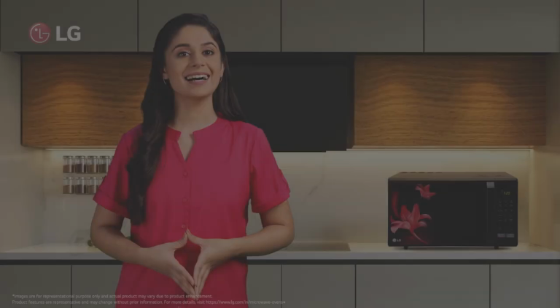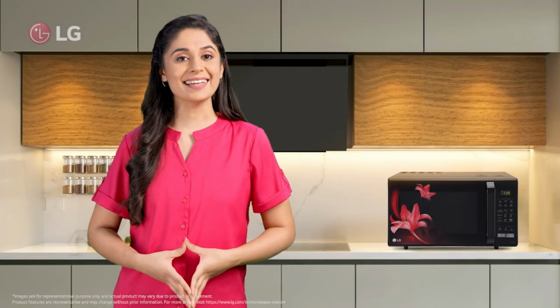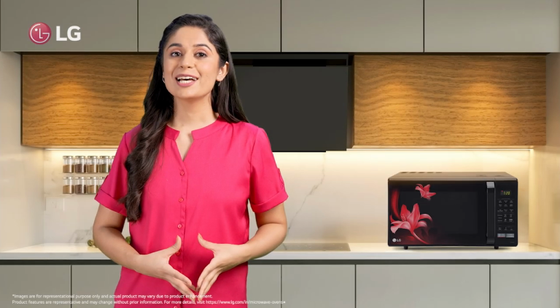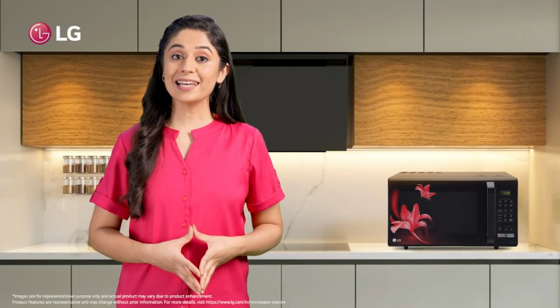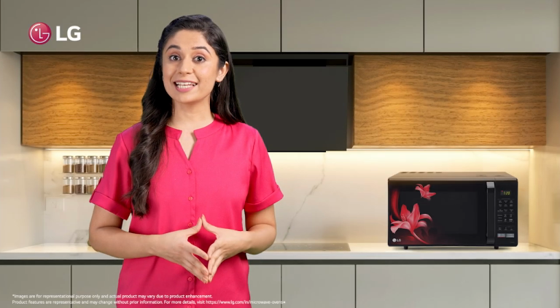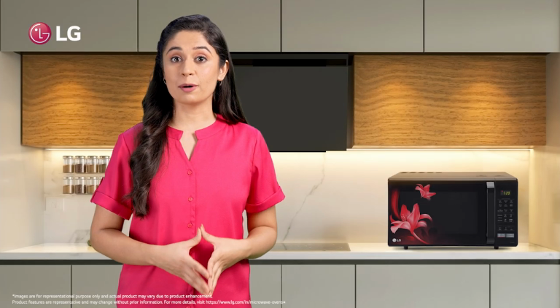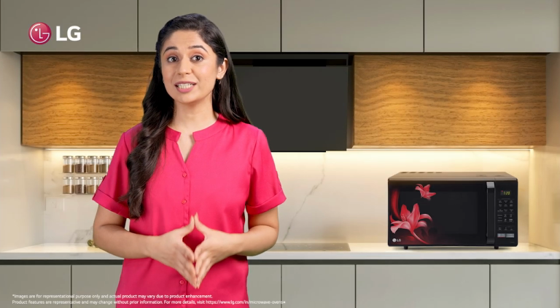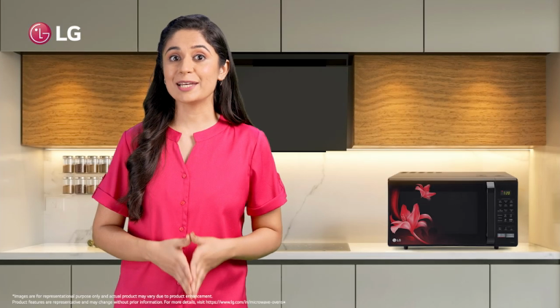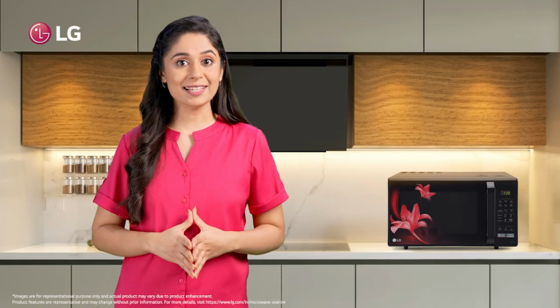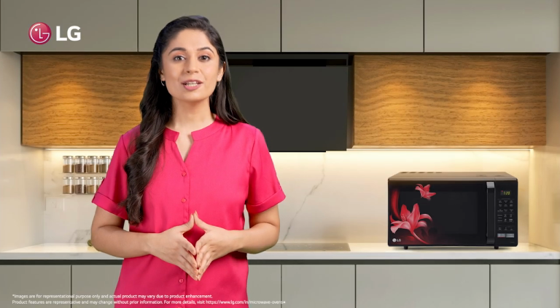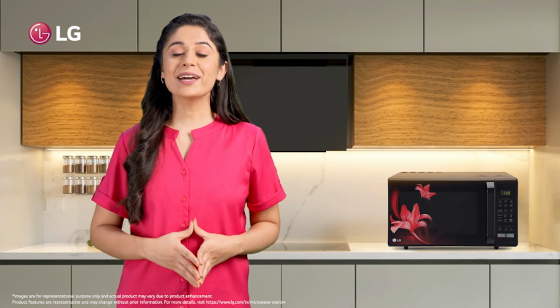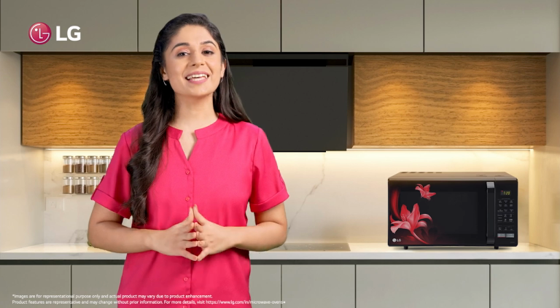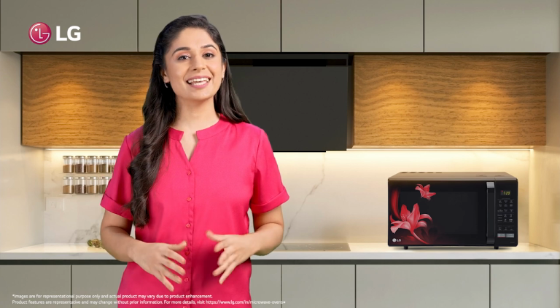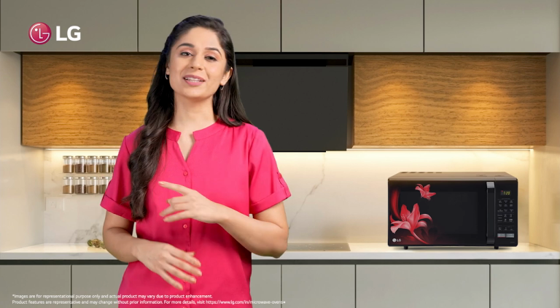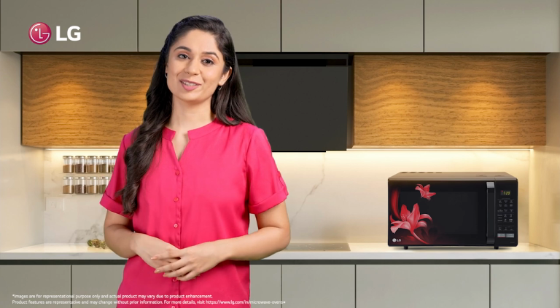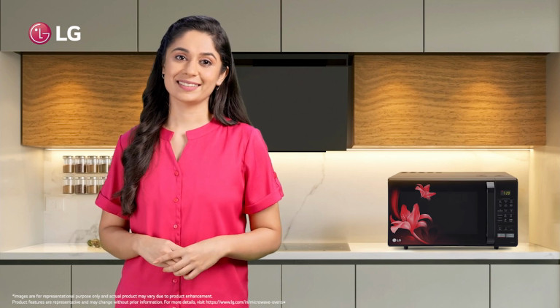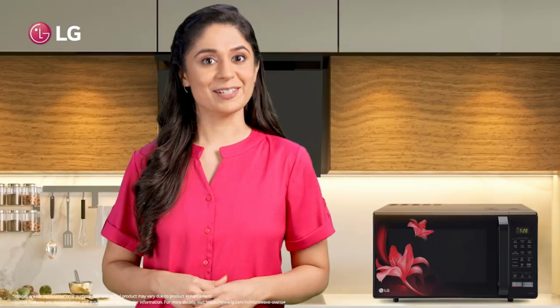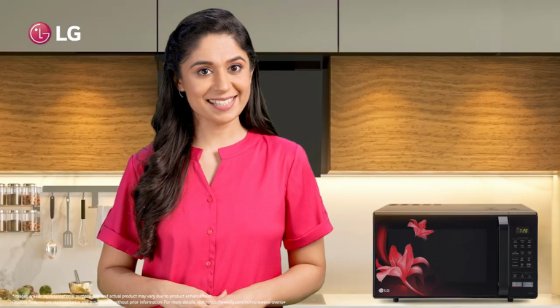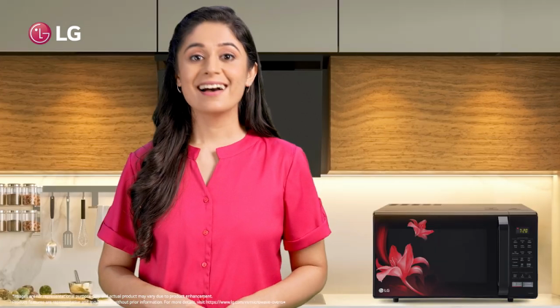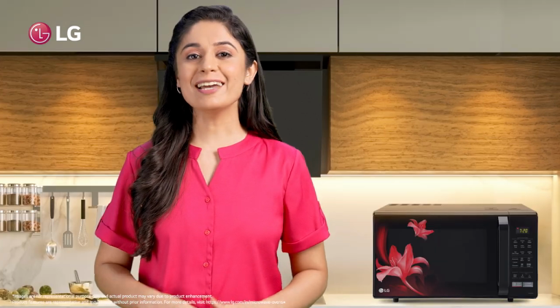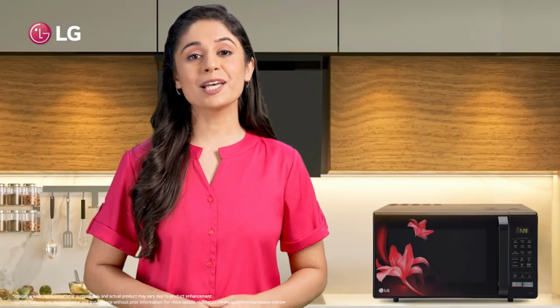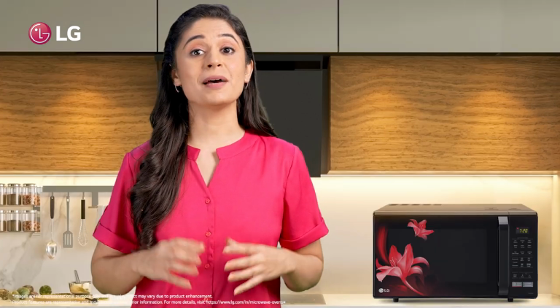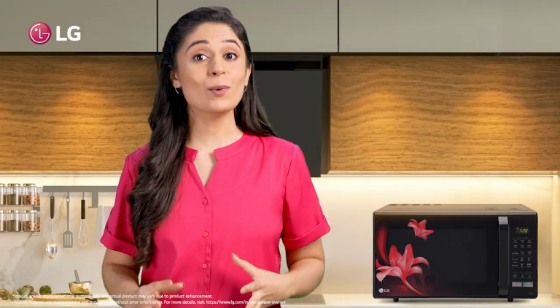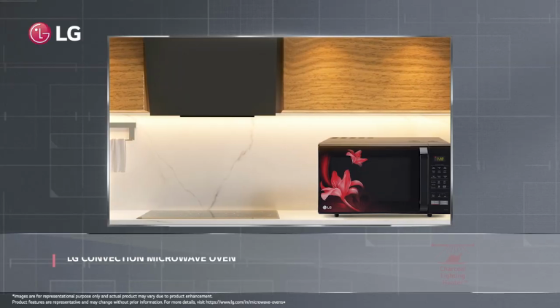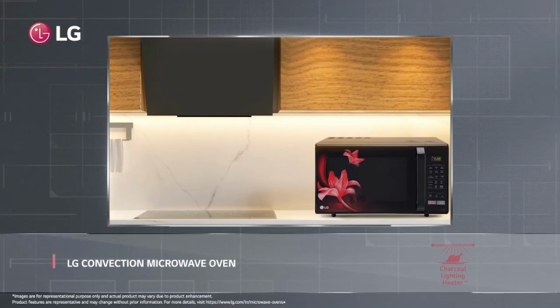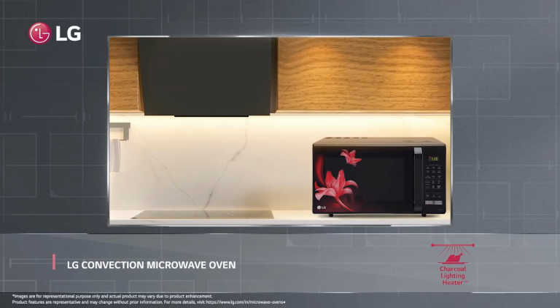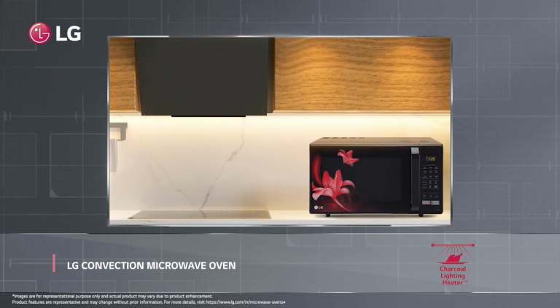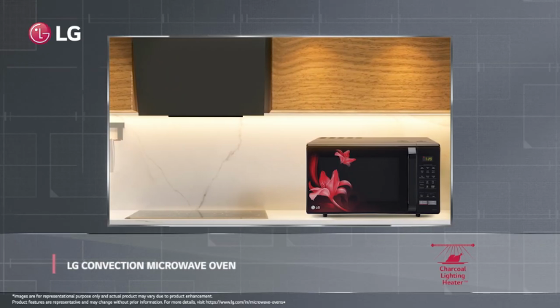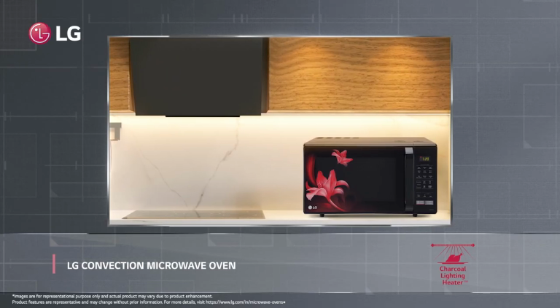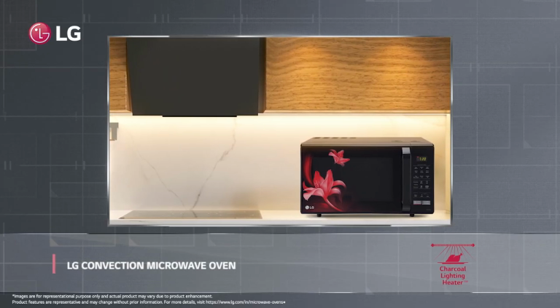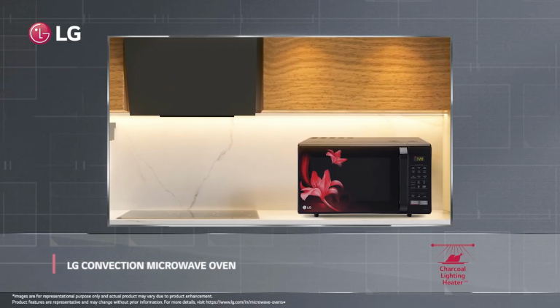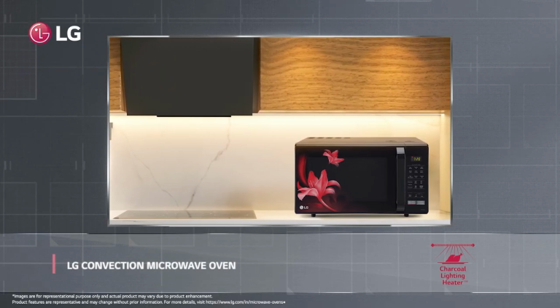Hi! Today, I'll tell you about the genie in my kitchen who can cook anything with a touch. Surprised? I'm talking about my new LG convection microwave oven which comes with auto cook menu.